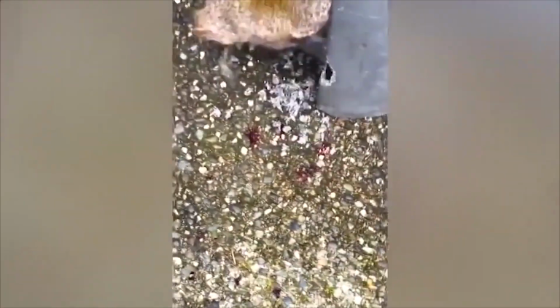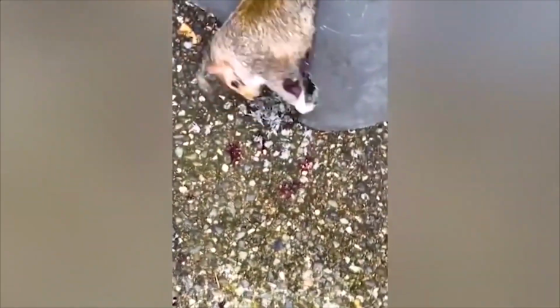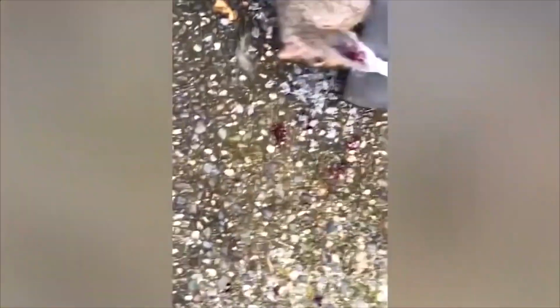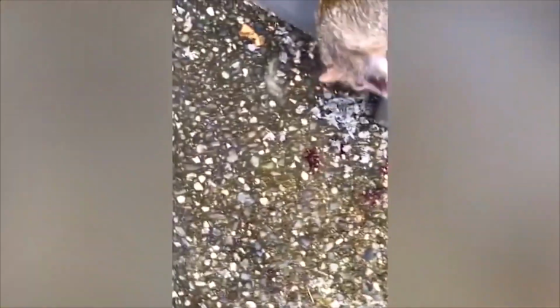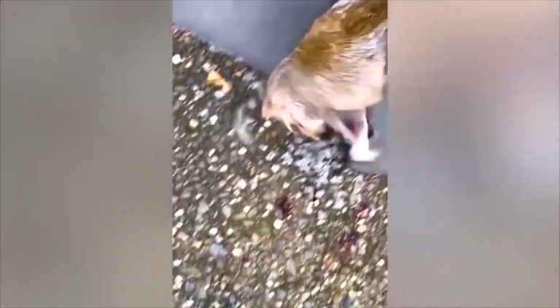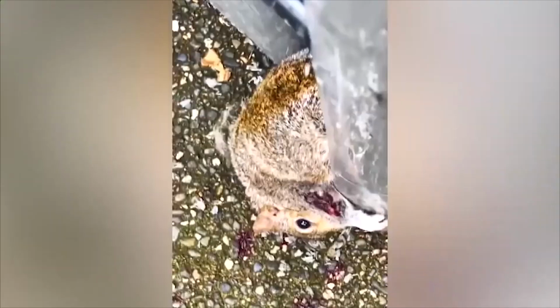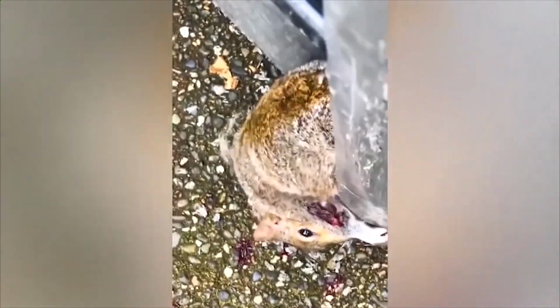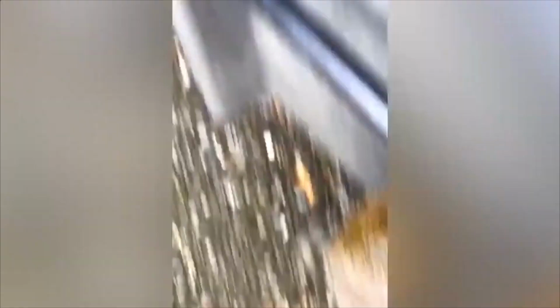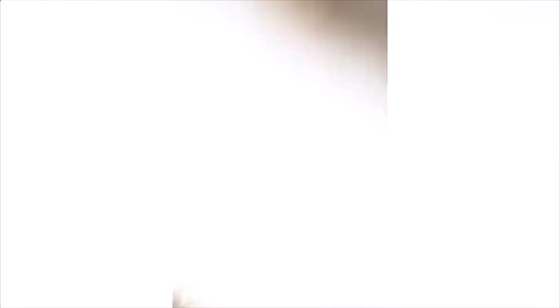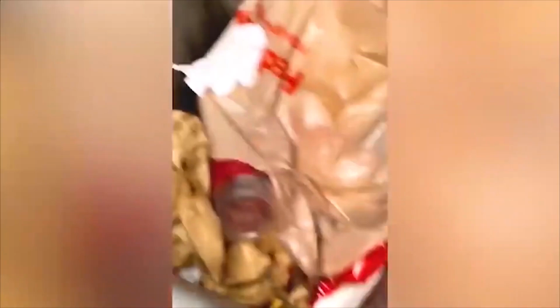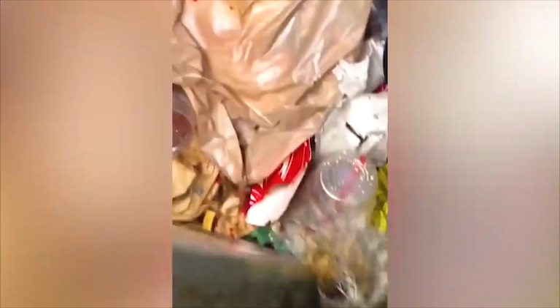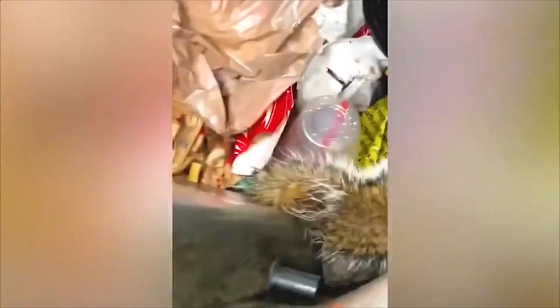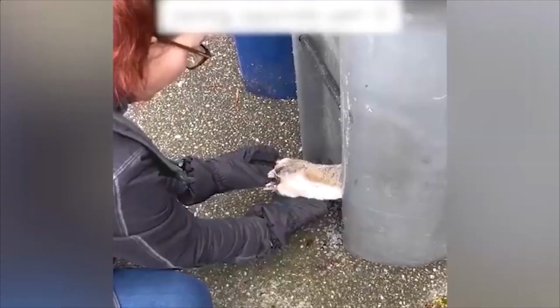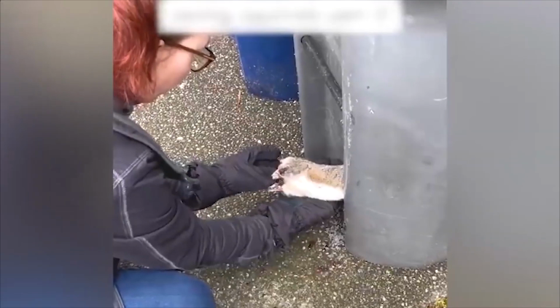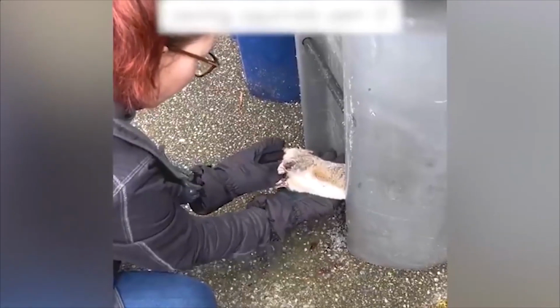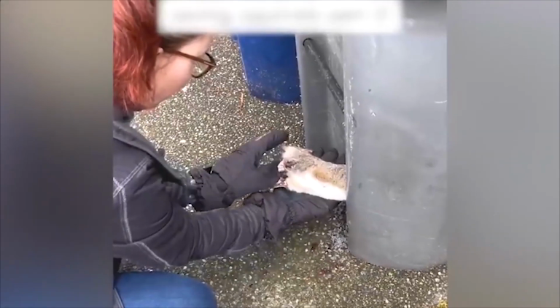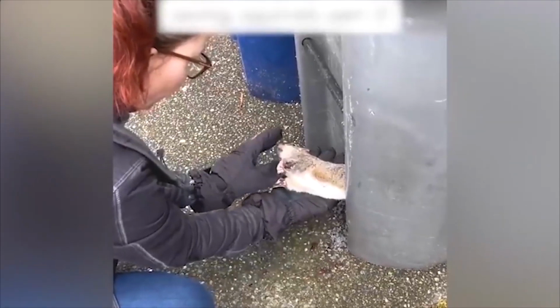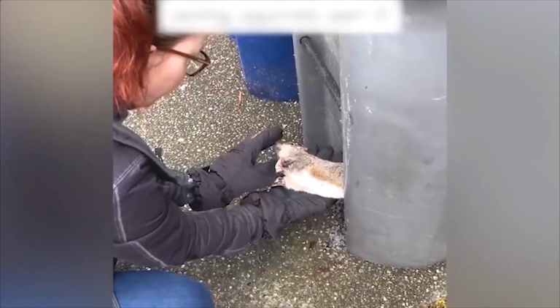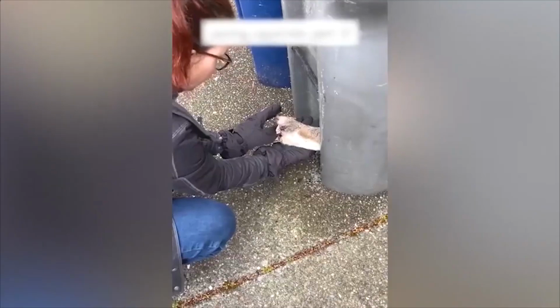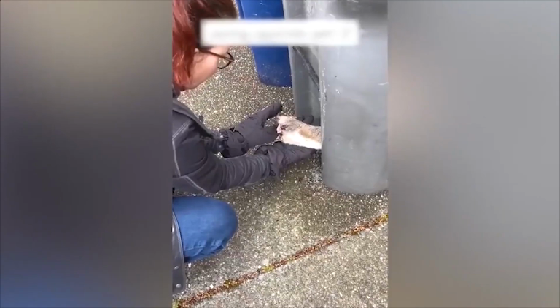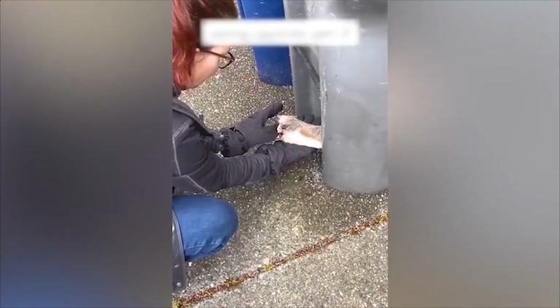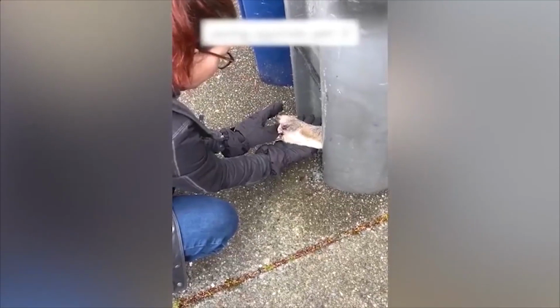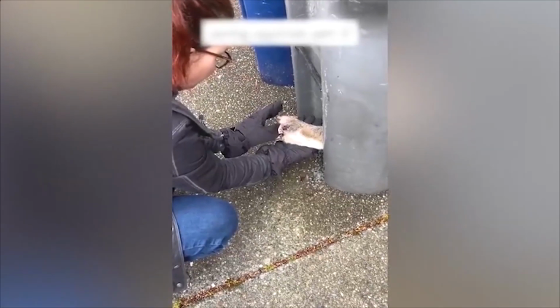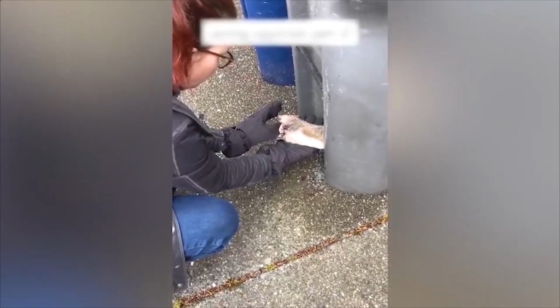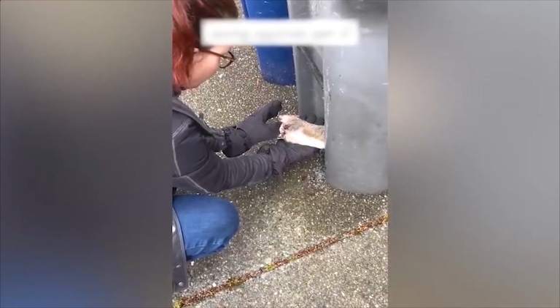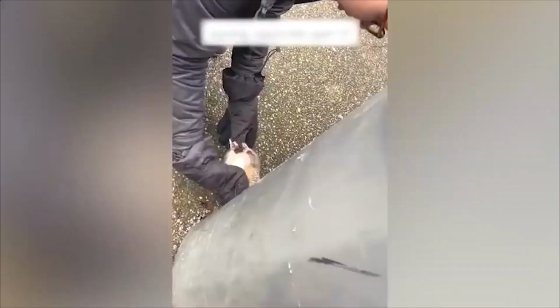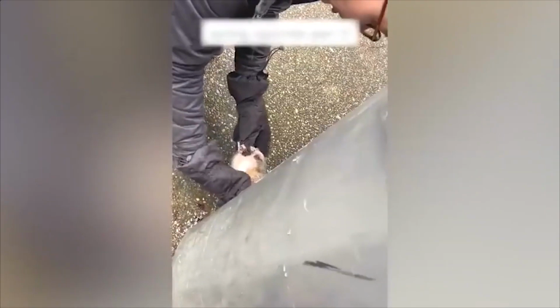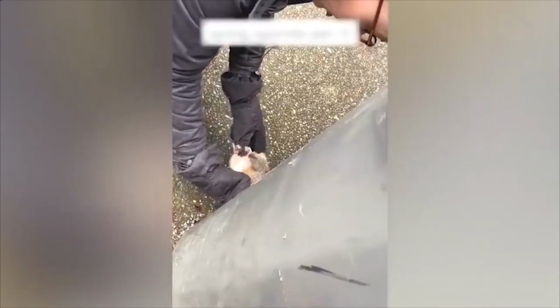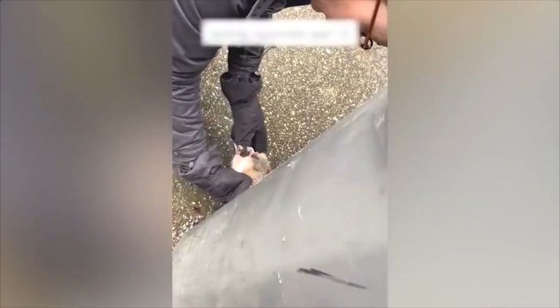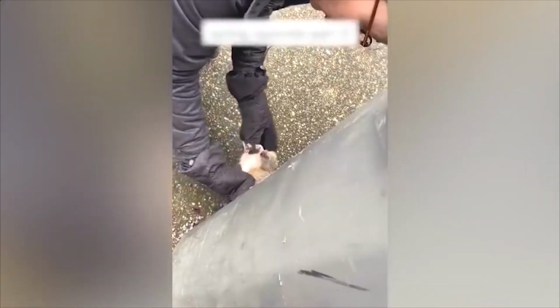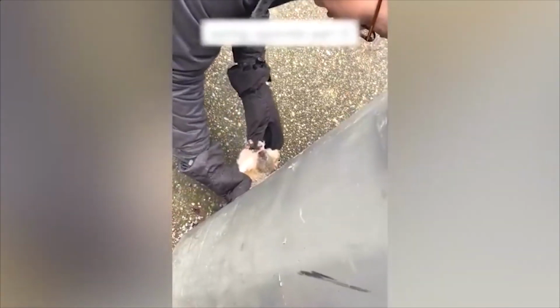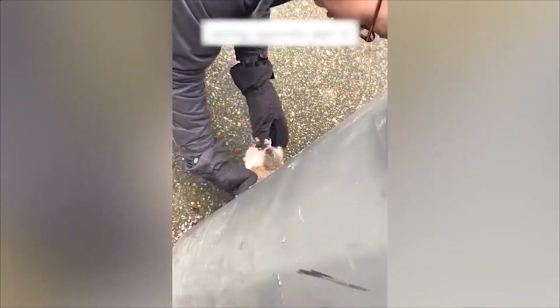The little squirrel got stuck in a trash can while foraging. Luckily, a girl with a warm heart appeared and successfully saved it.